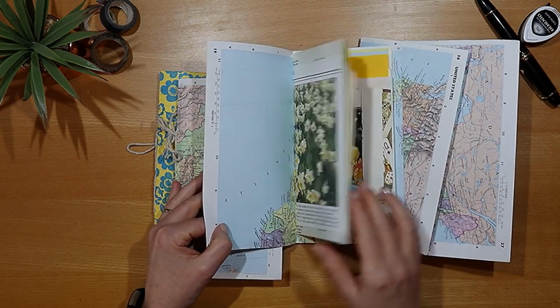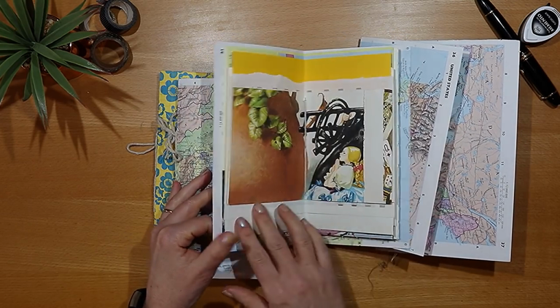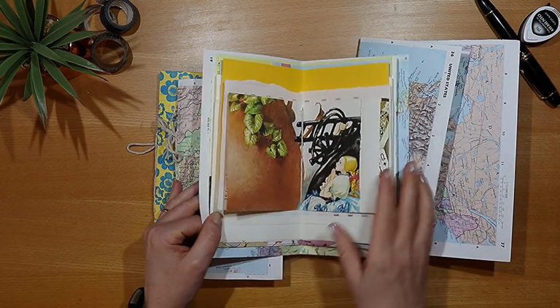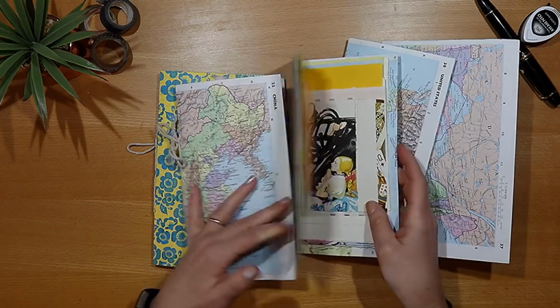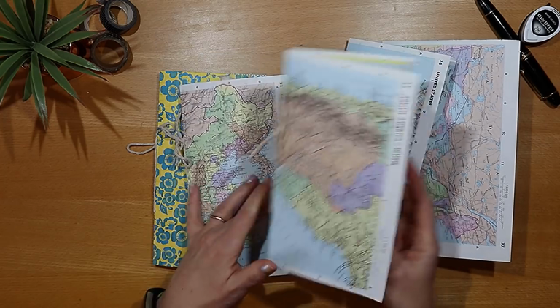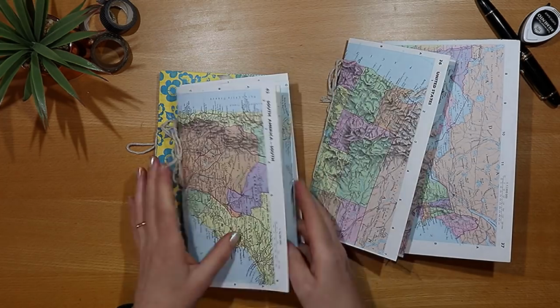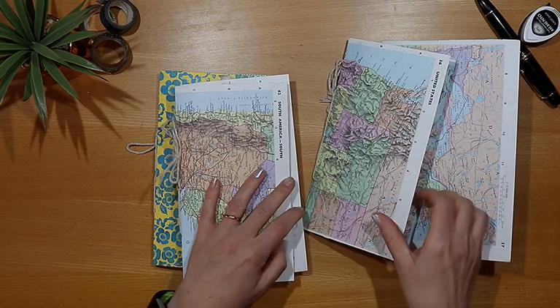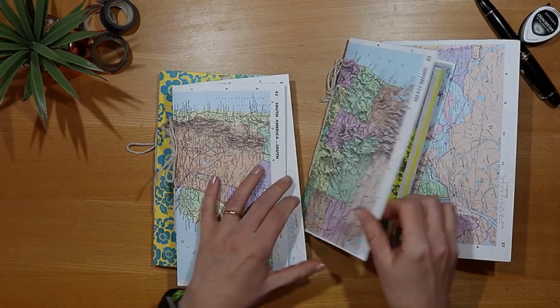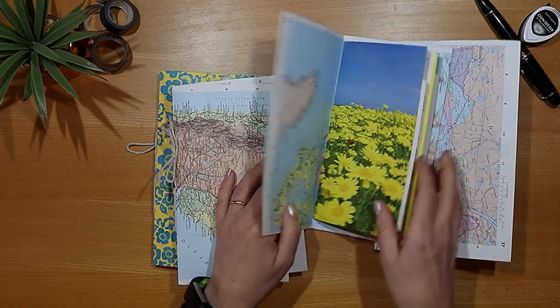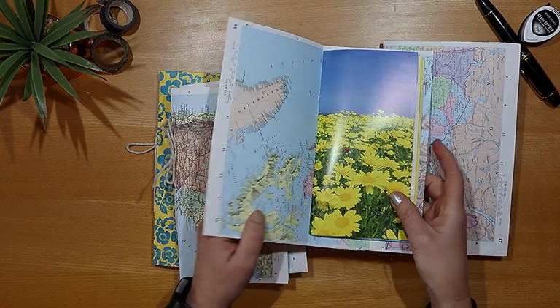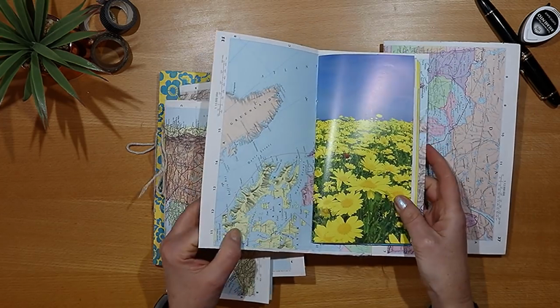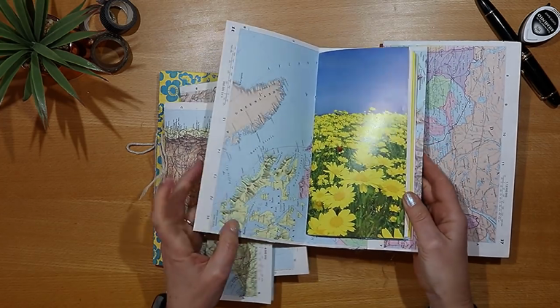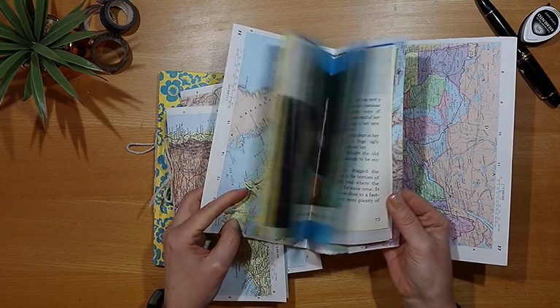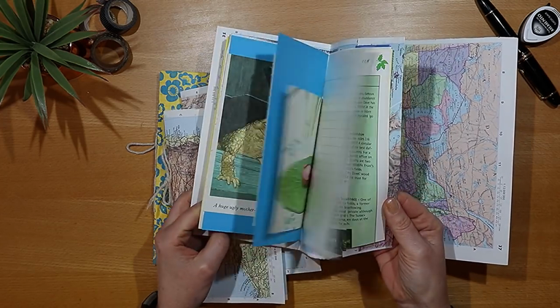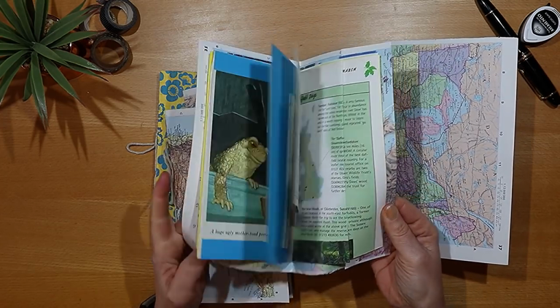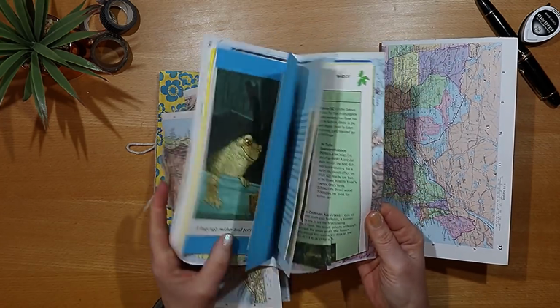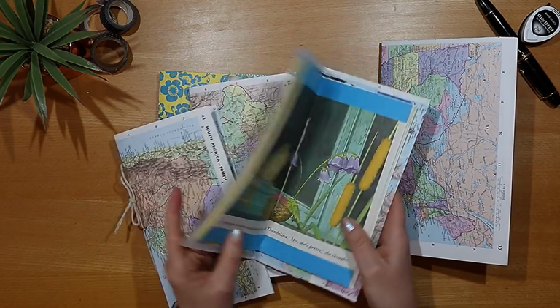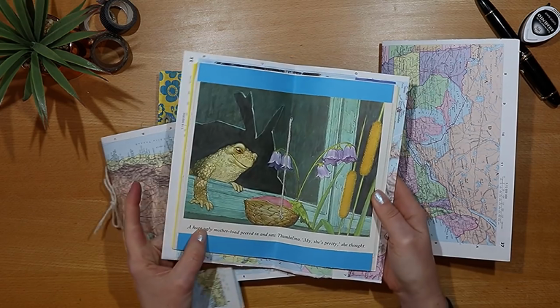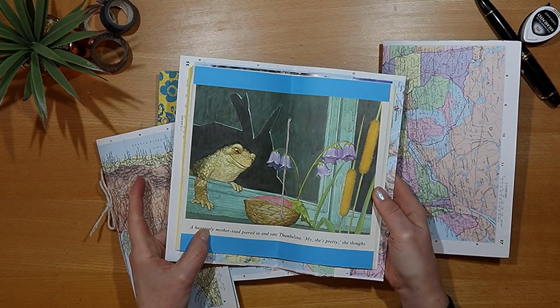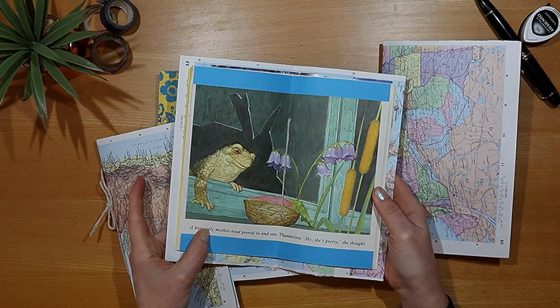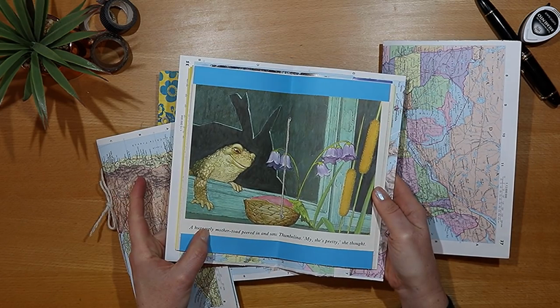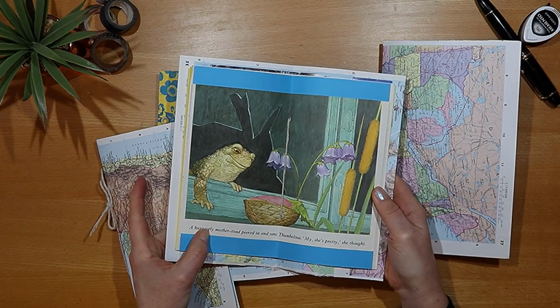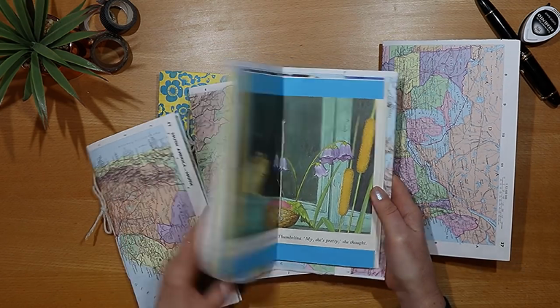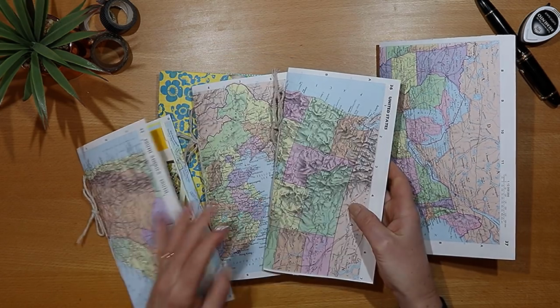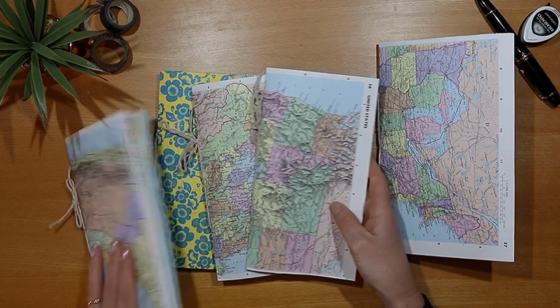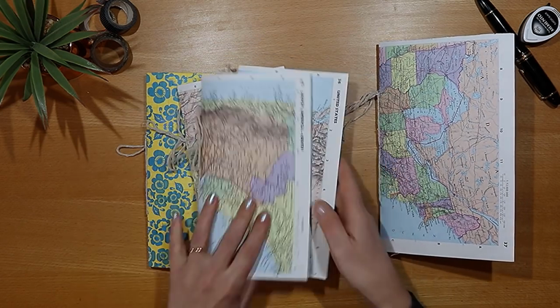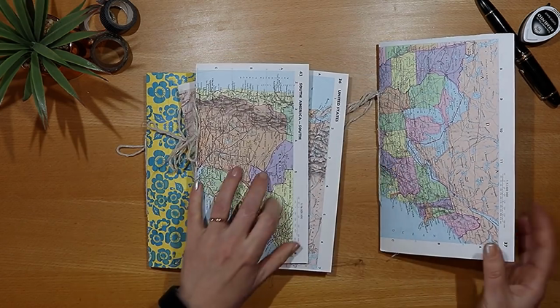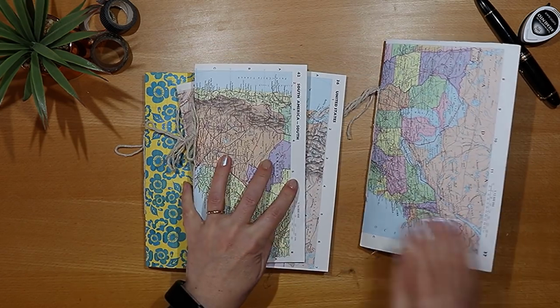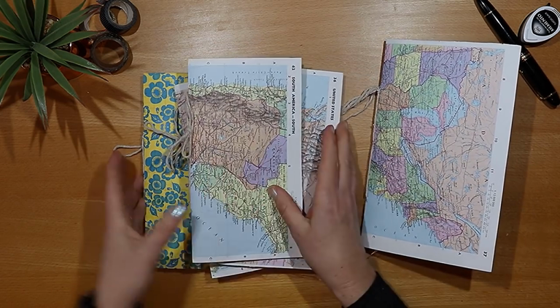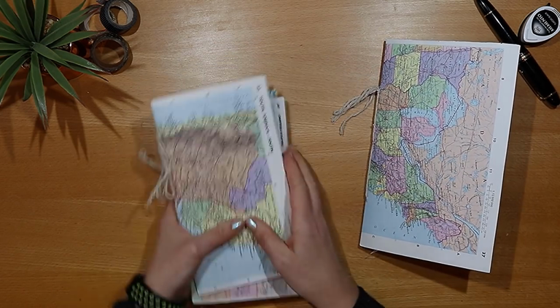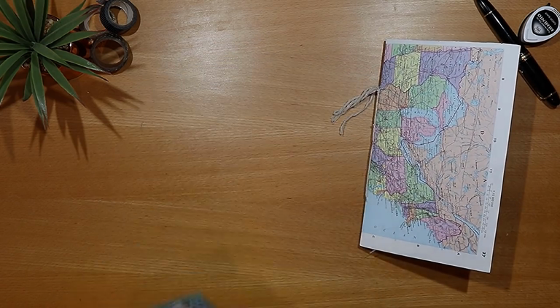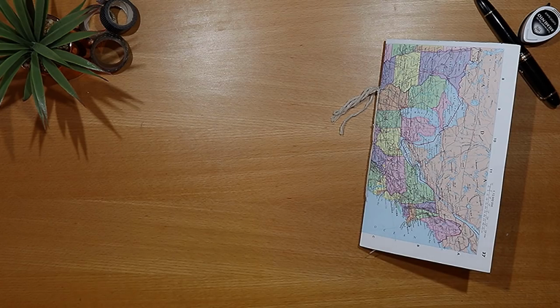And if you're here because you have that passion for paper and you simply love junk journals, then hit the subscribe button and ring that little notification bell. I have lots more videos and ideas to come.